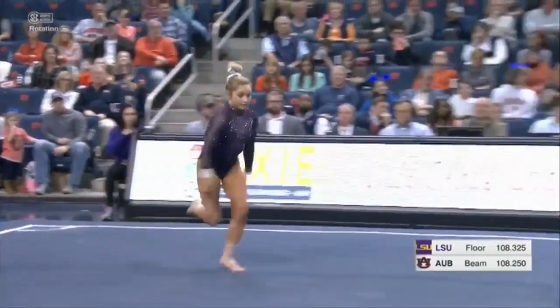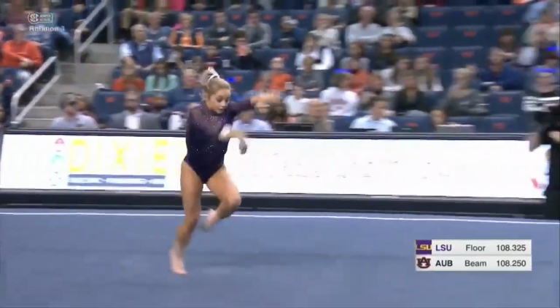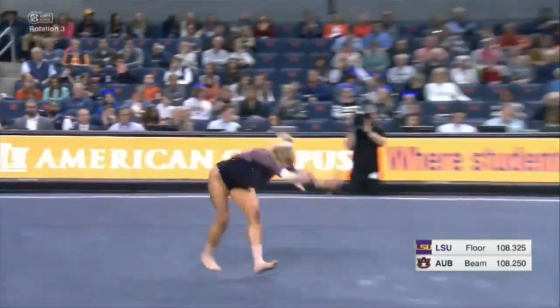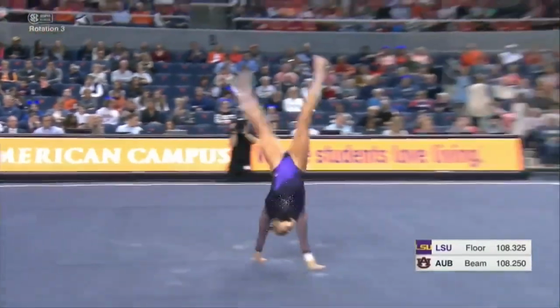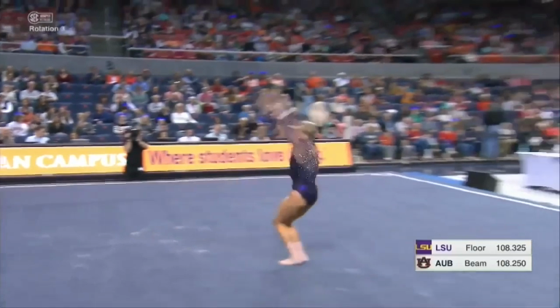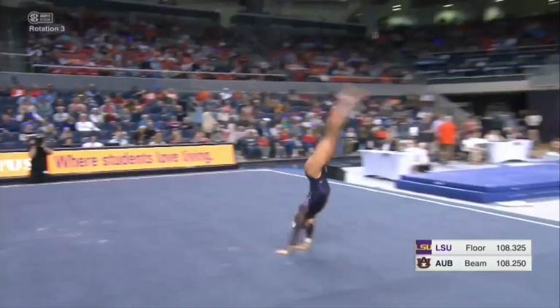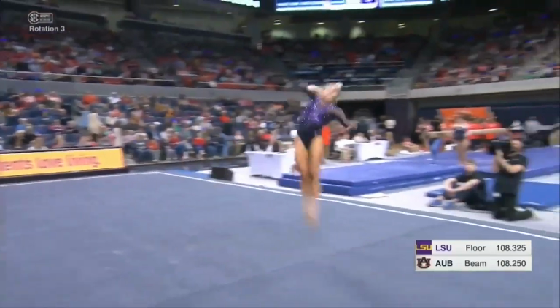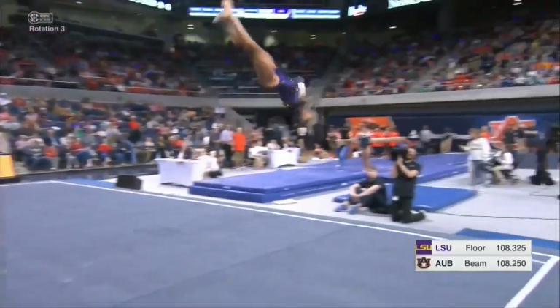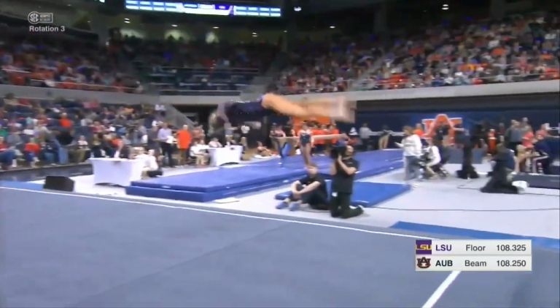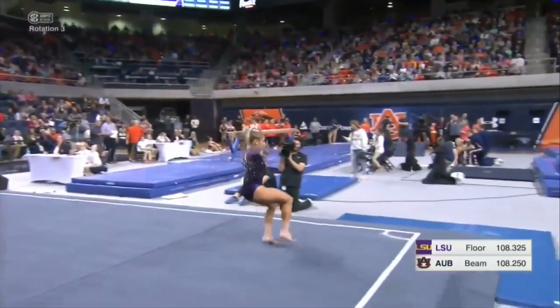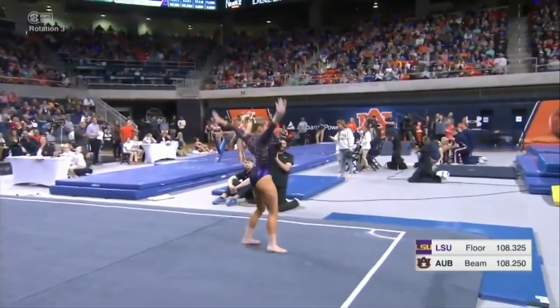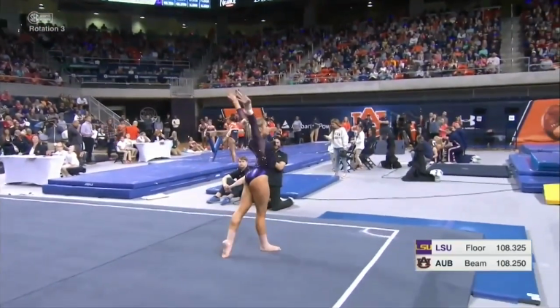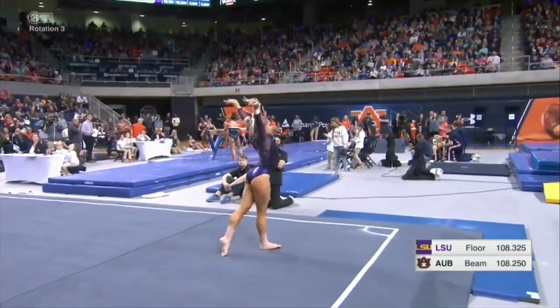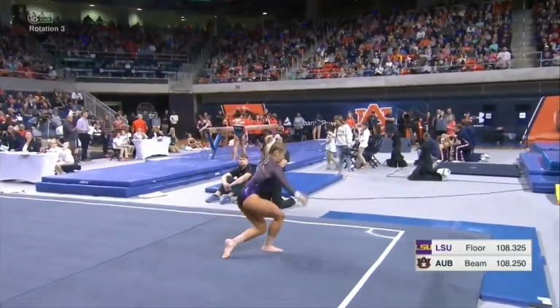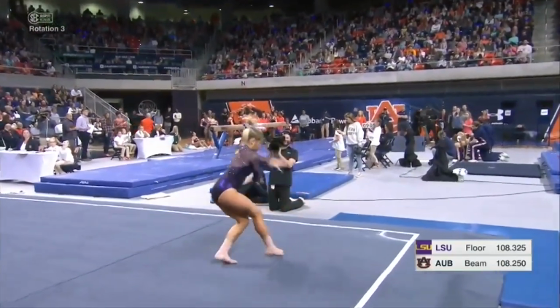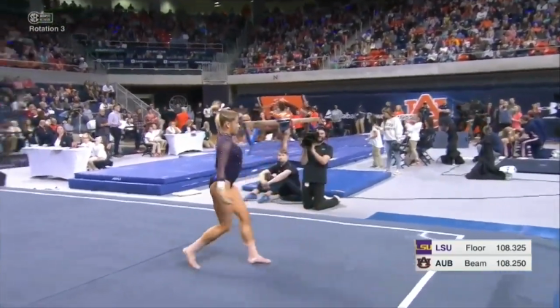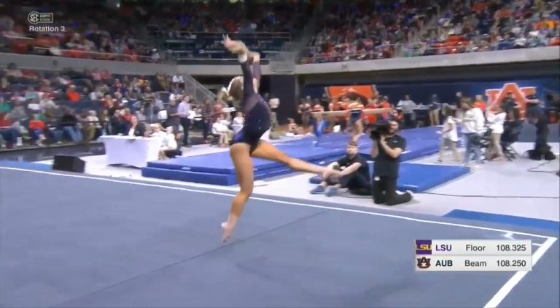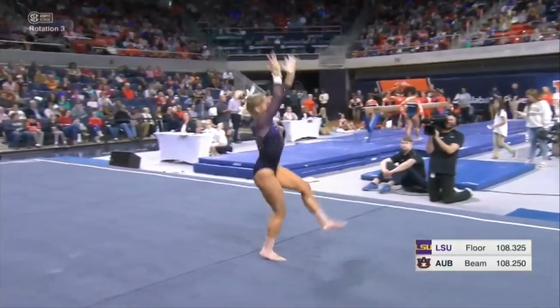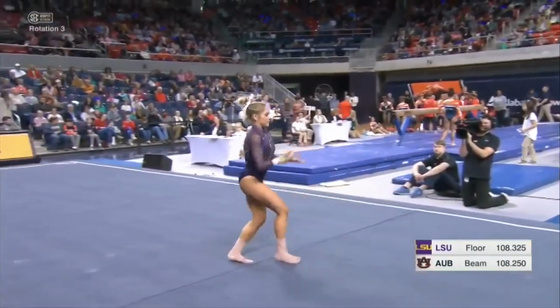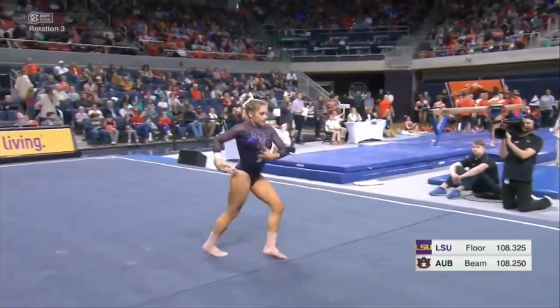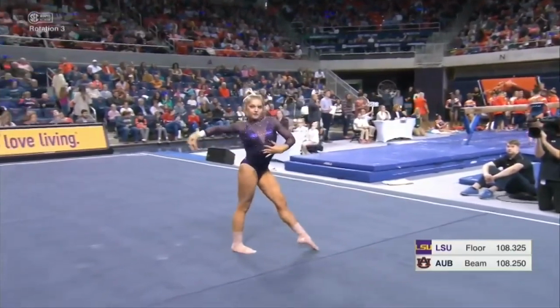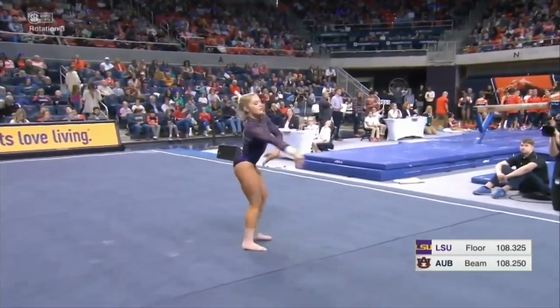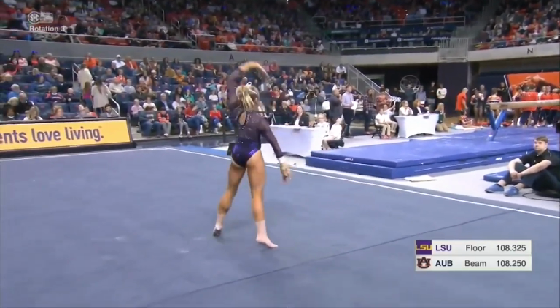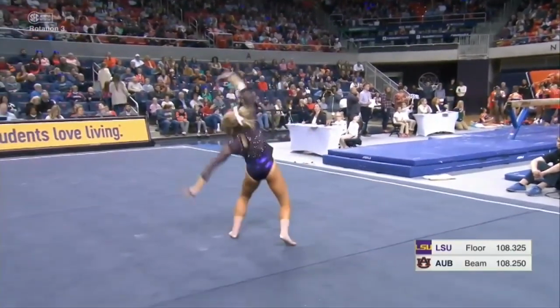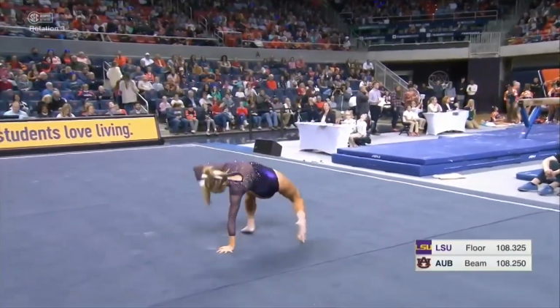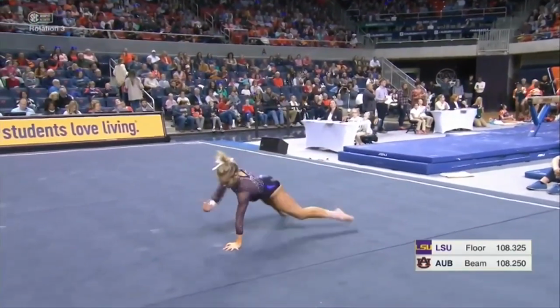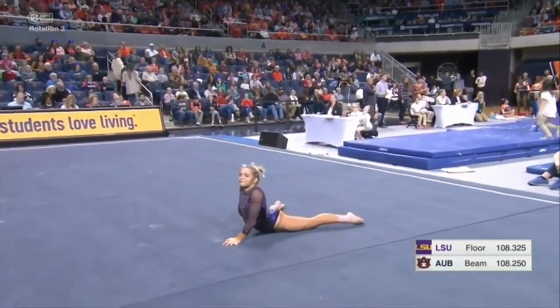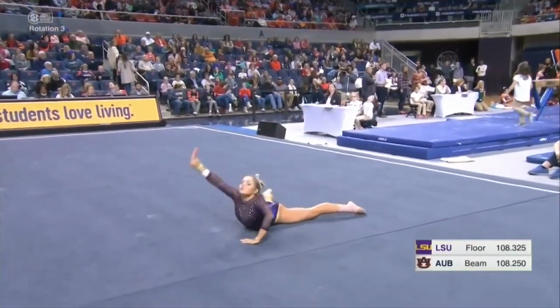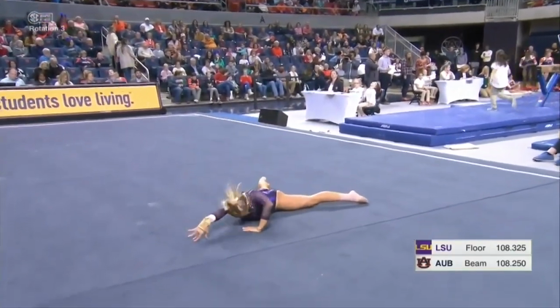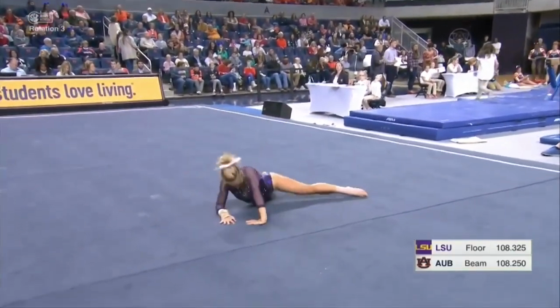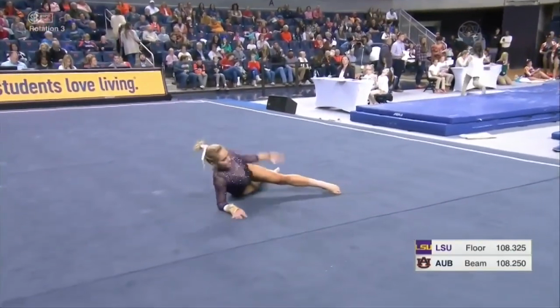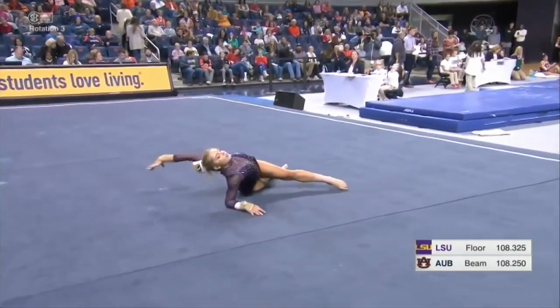Floor is my favorite event — the mix of acro series like a two-and-a-half twist with the dance, jumps, leaps, and turns. I think it's just the most entertaining to watch.